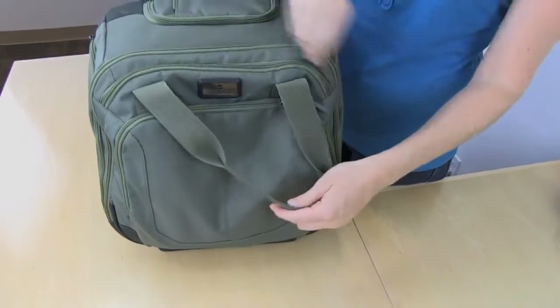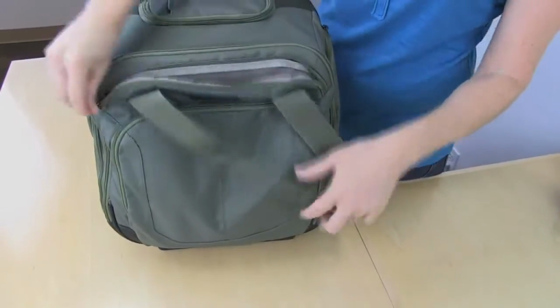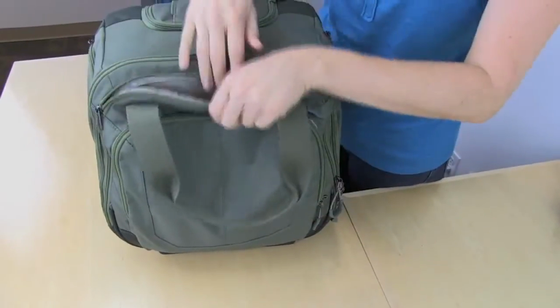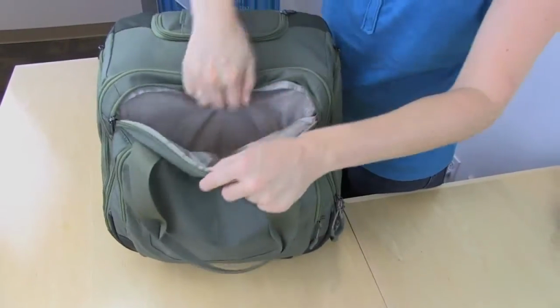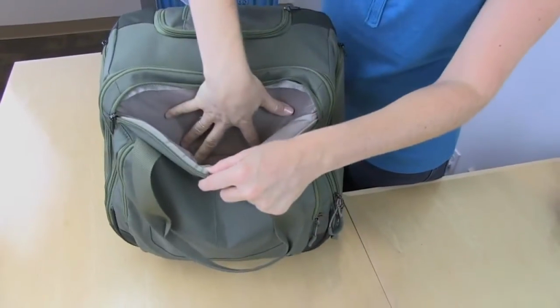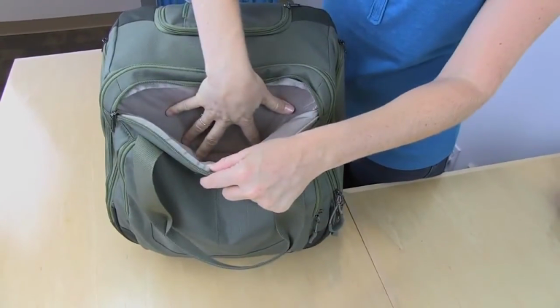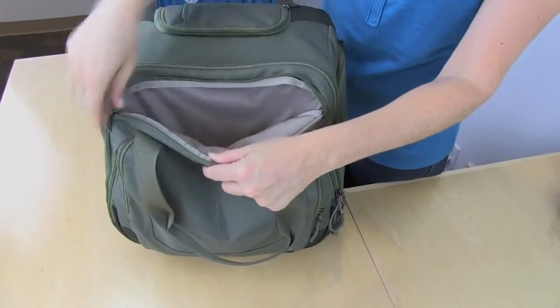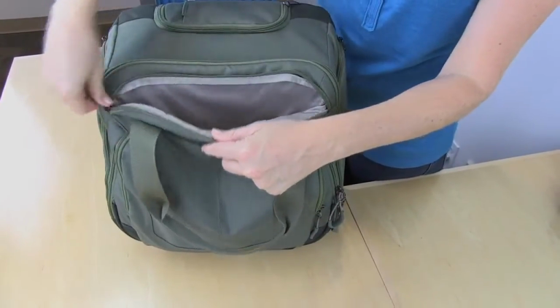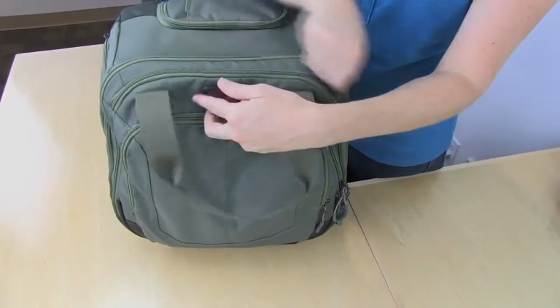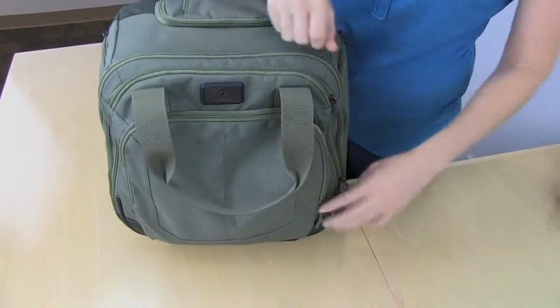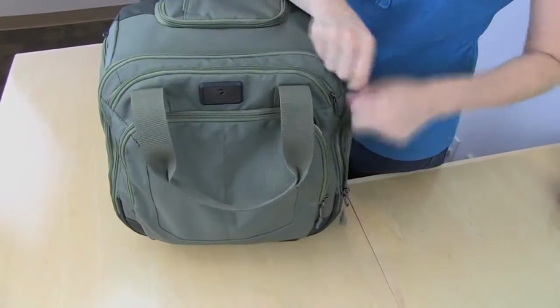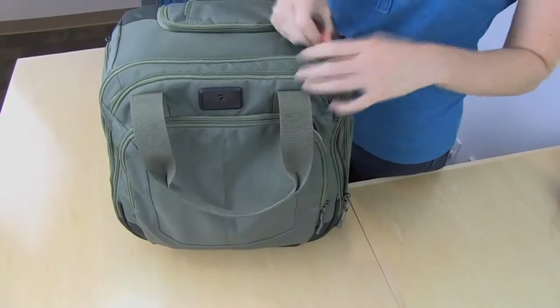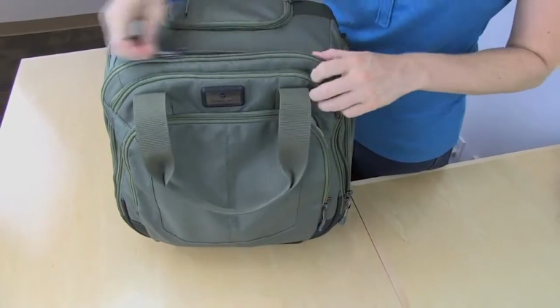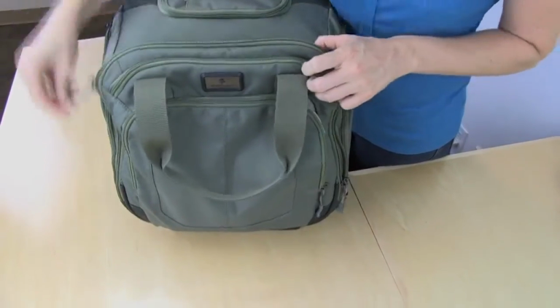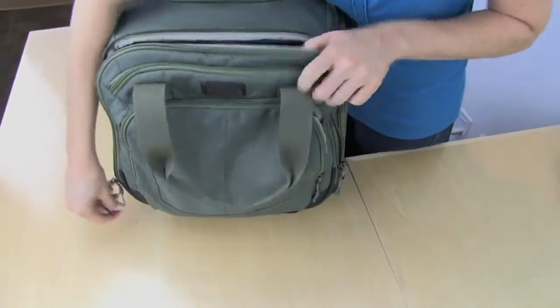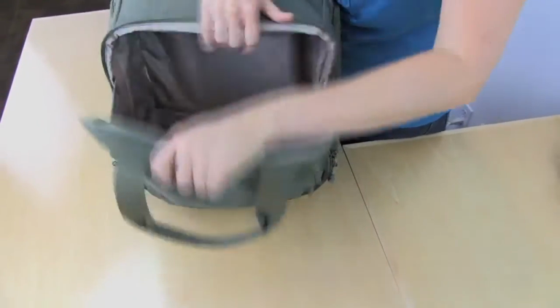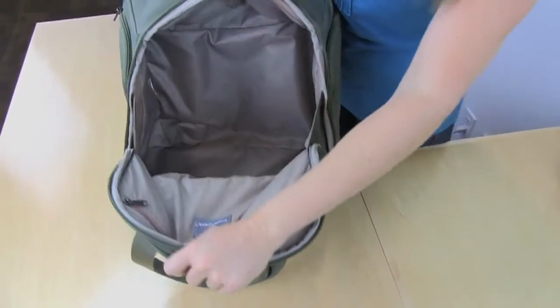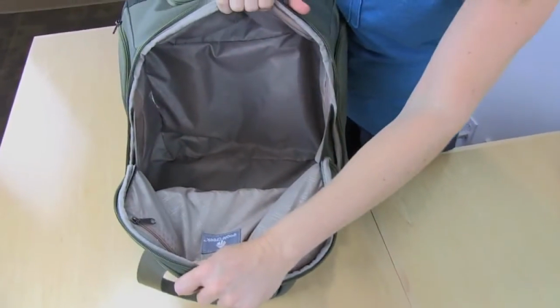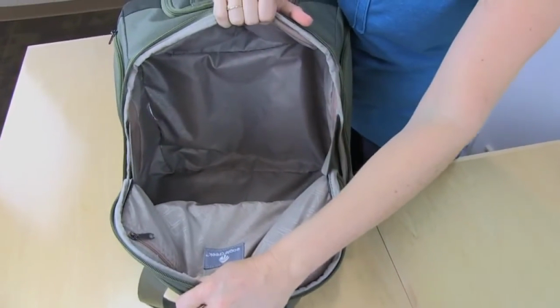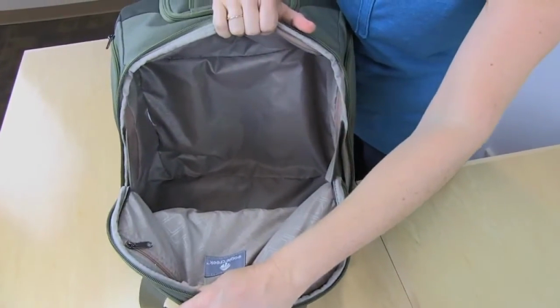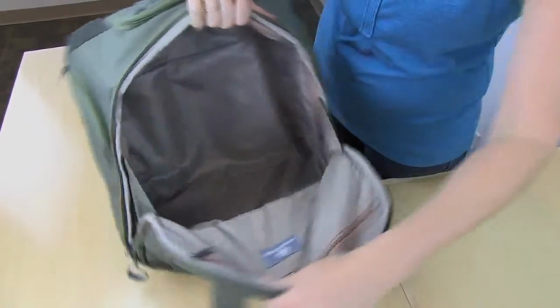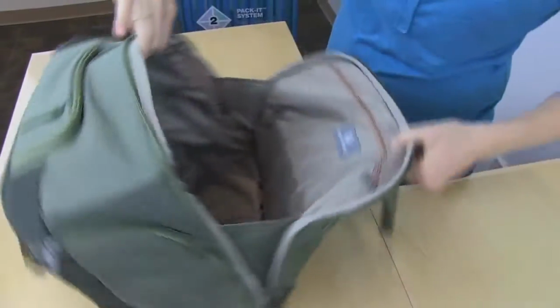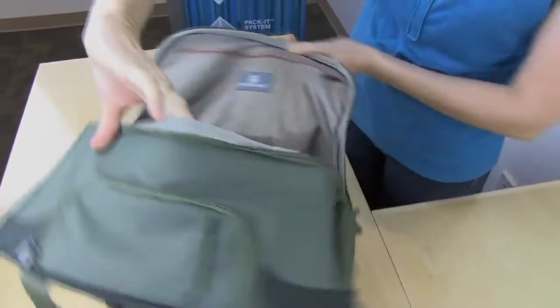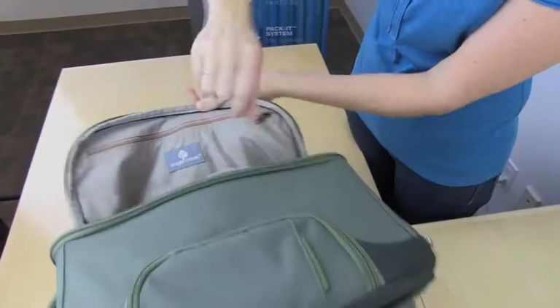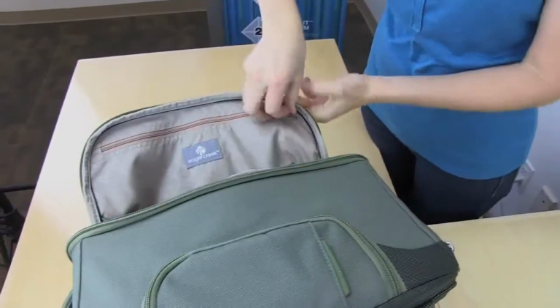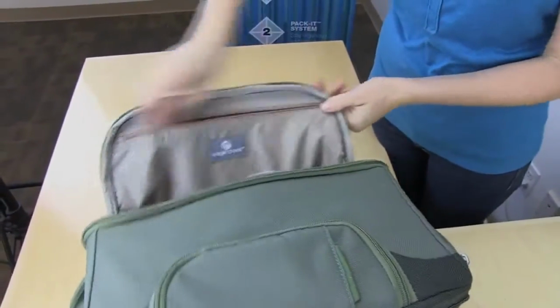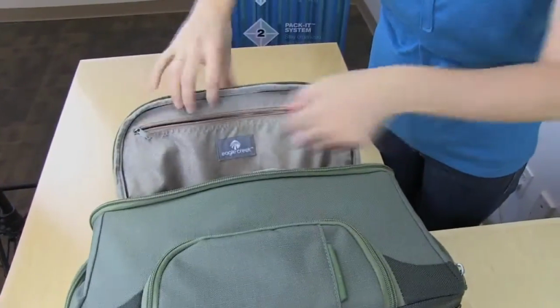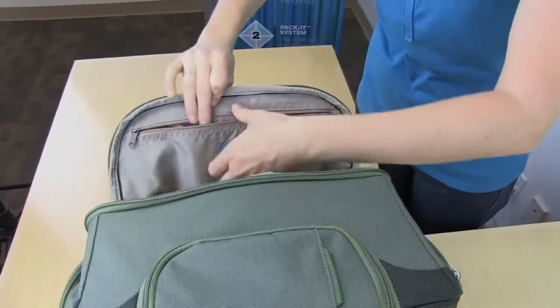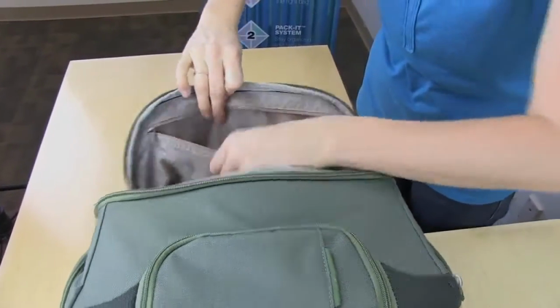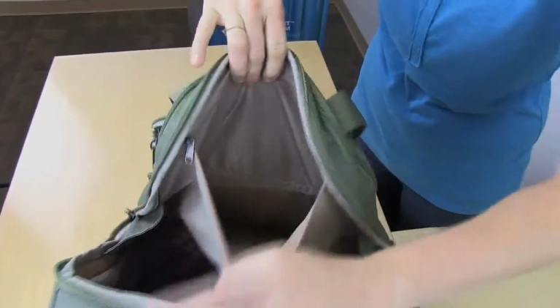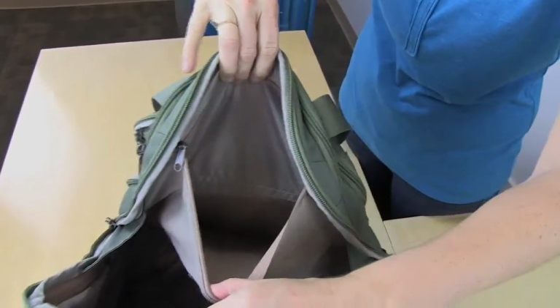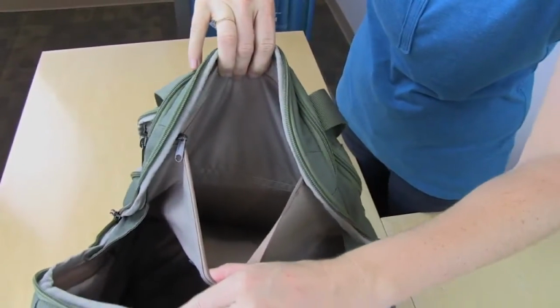There's also a smaller zippered pocket at the top of the bag. Inside the main compartment is a large open space, and on the other side, a zippered pocket that is pretty deep.